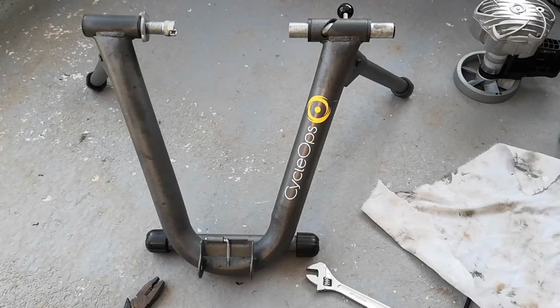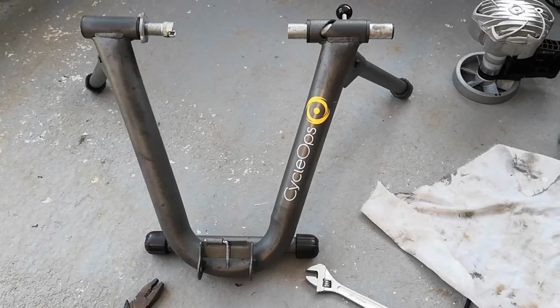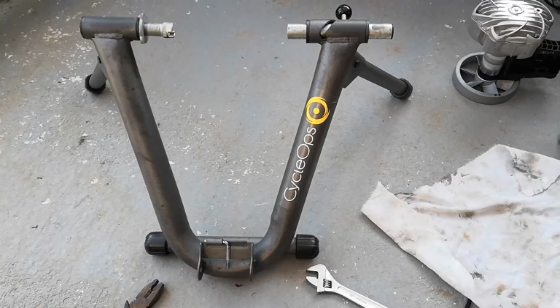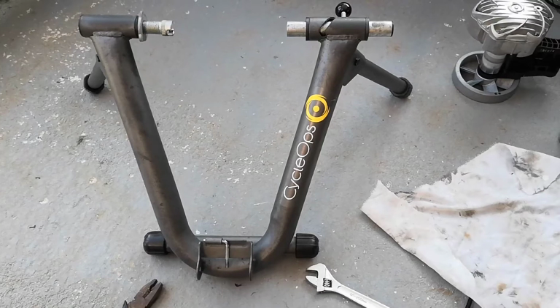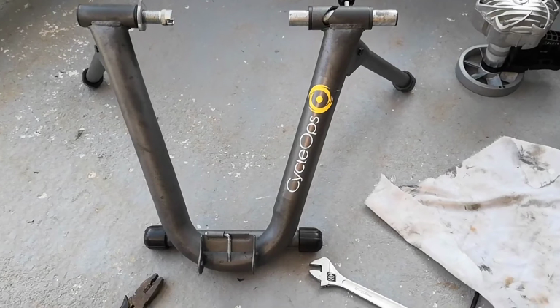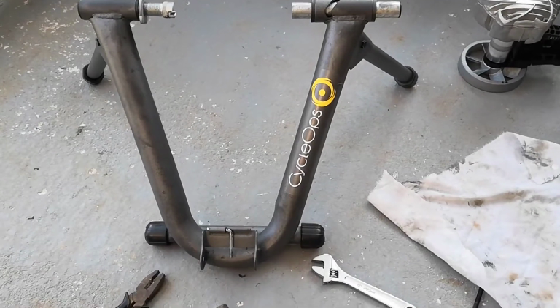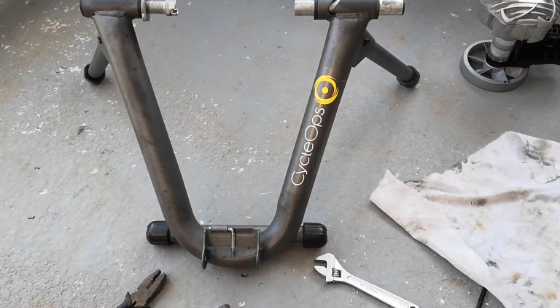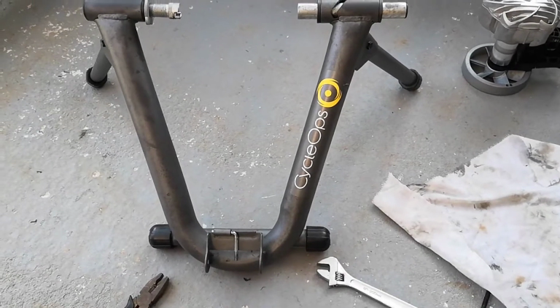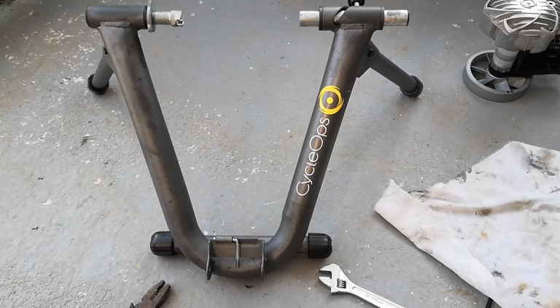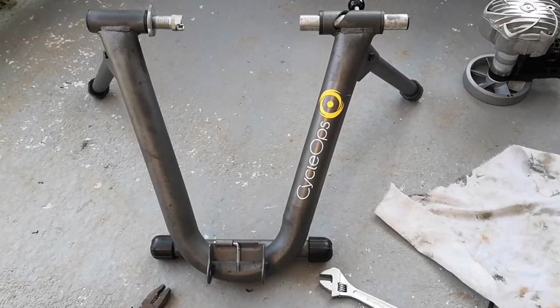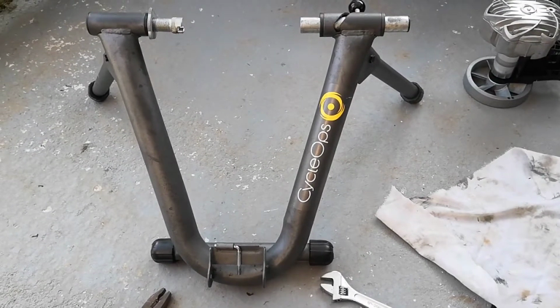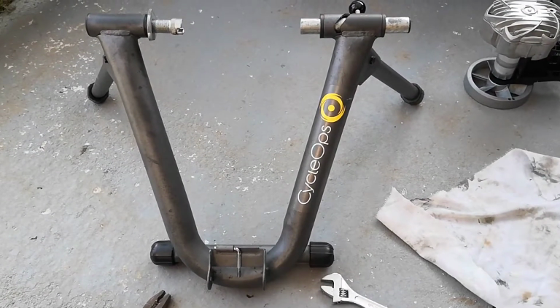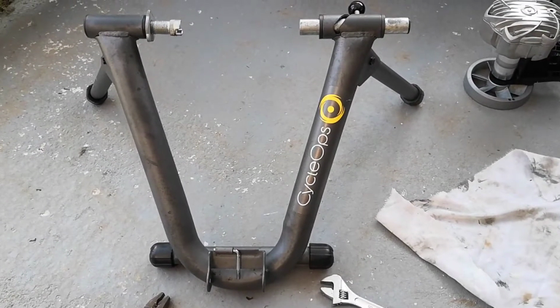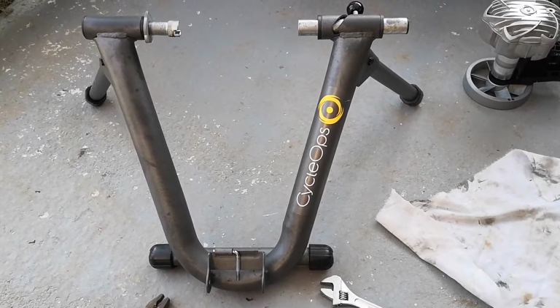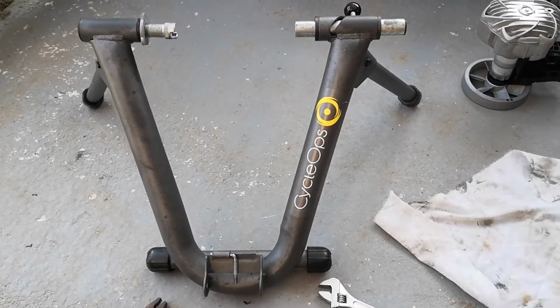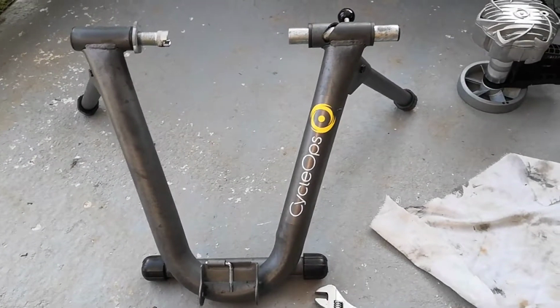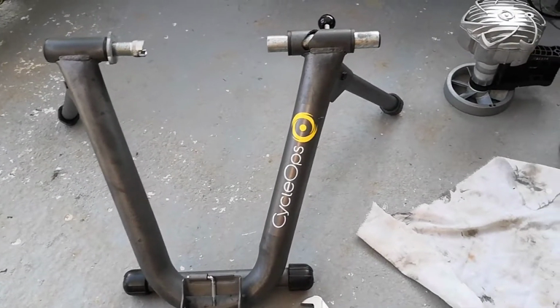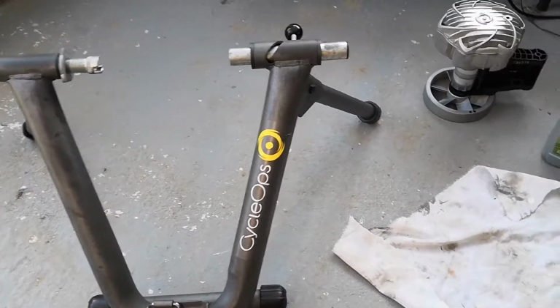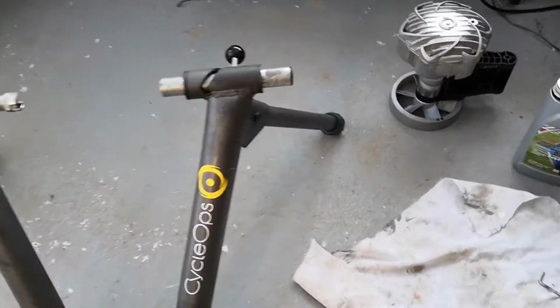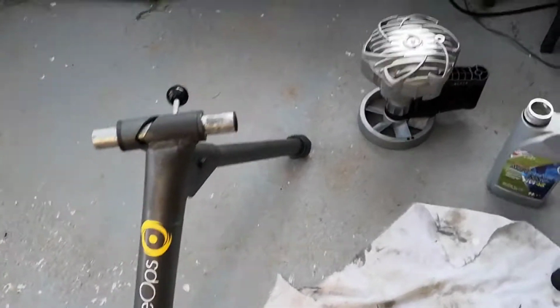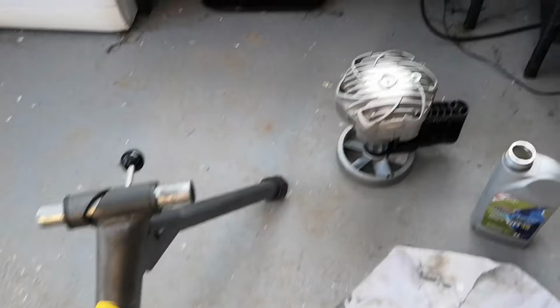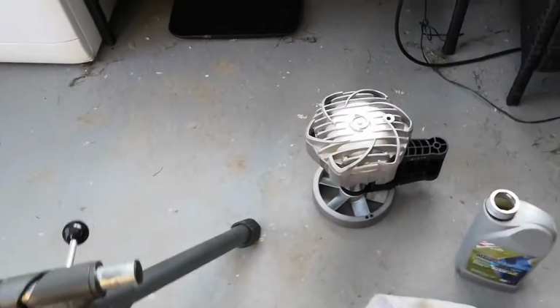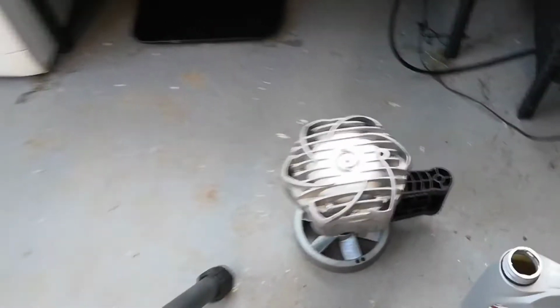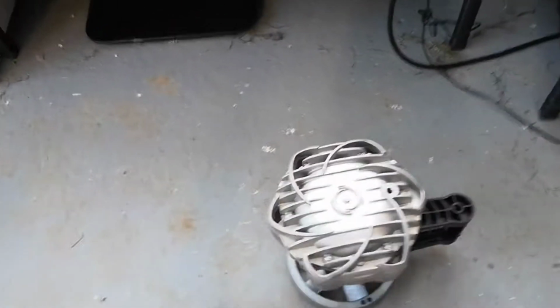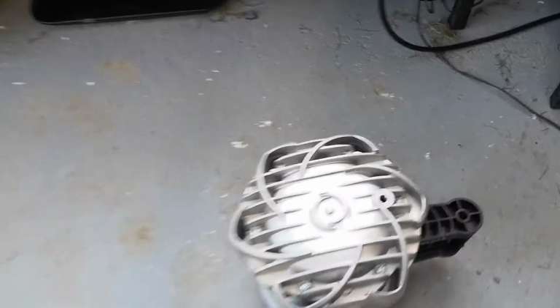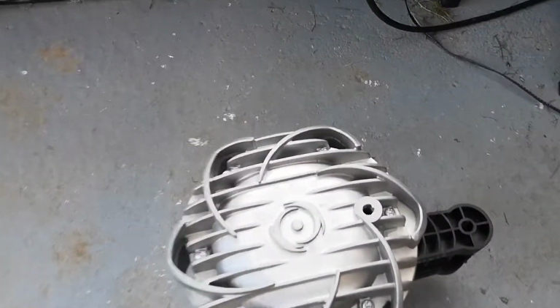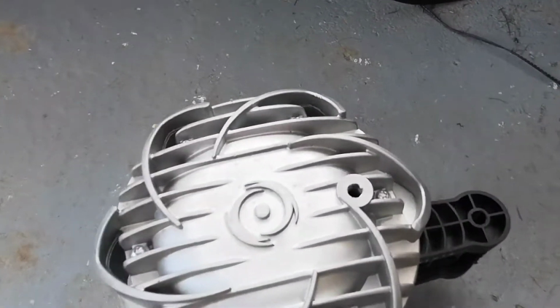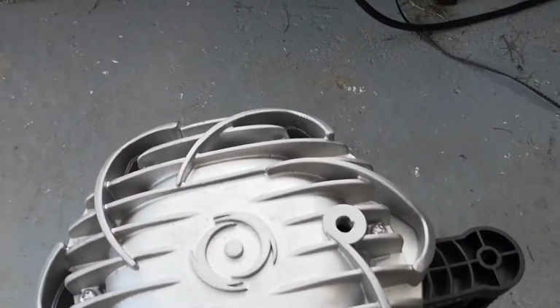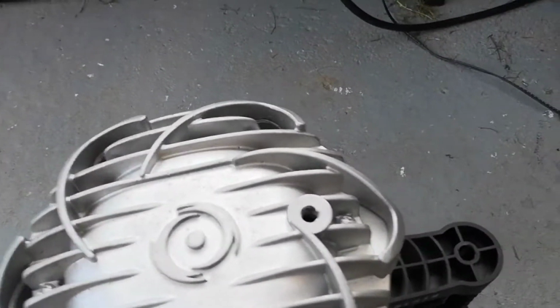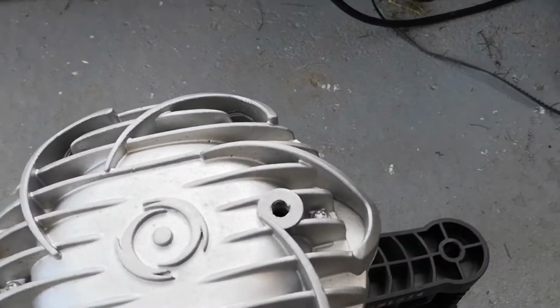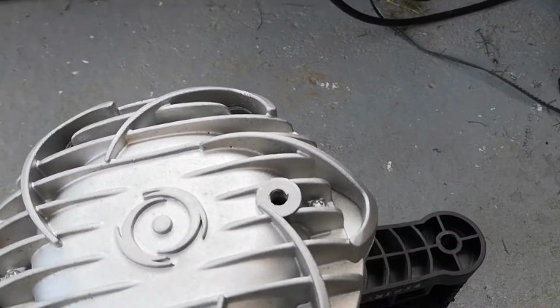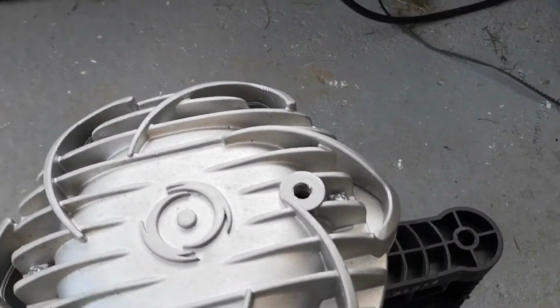My Cyclops Fluid 2 wasn't giving much resistance, so I thought I'd try and replace the fluid. It seemed to work out okay.